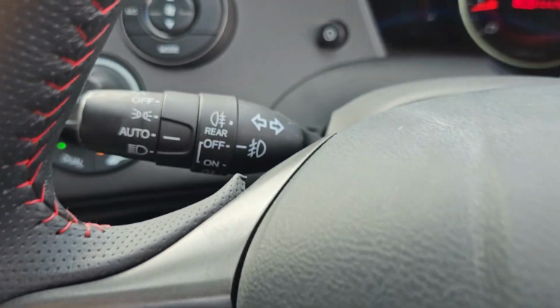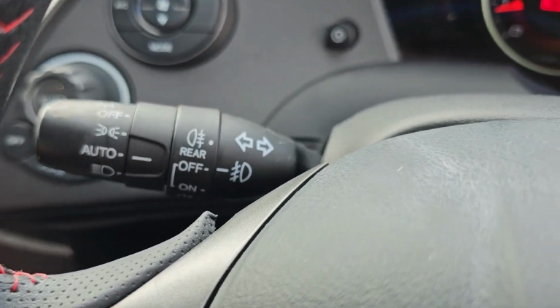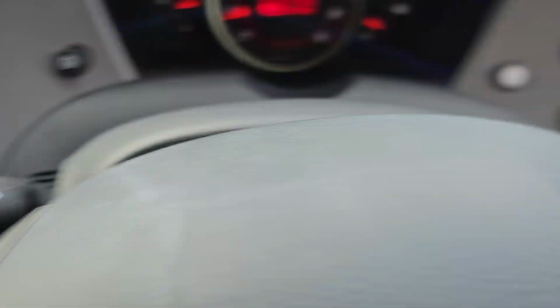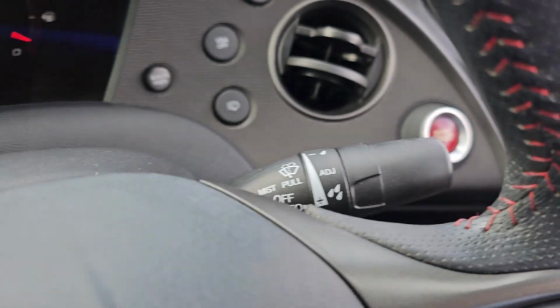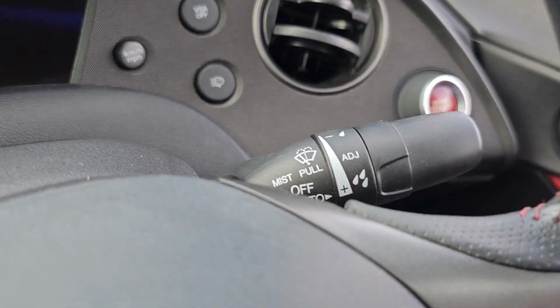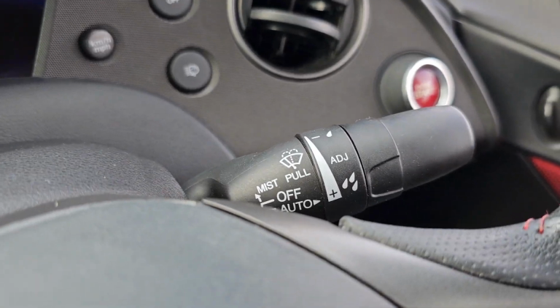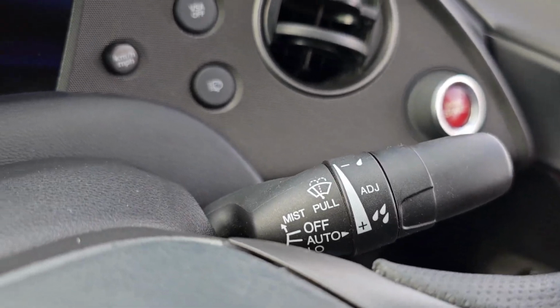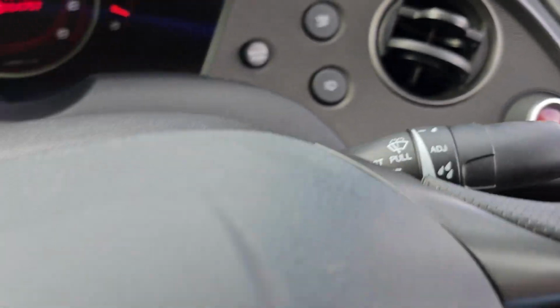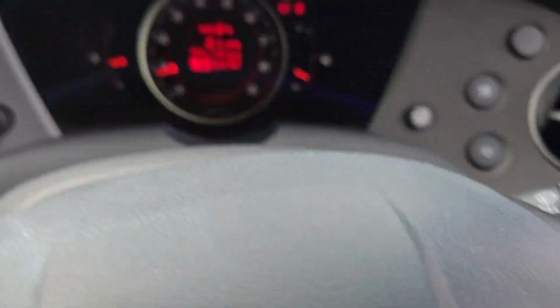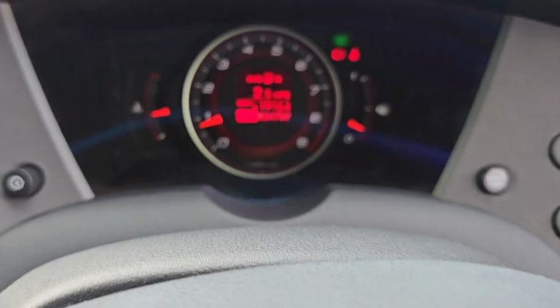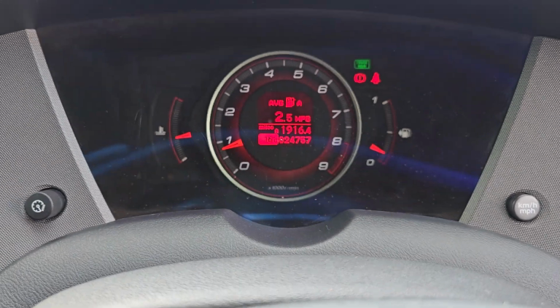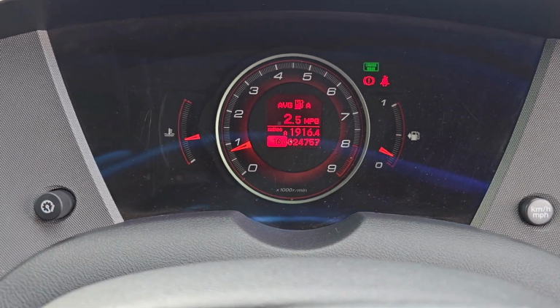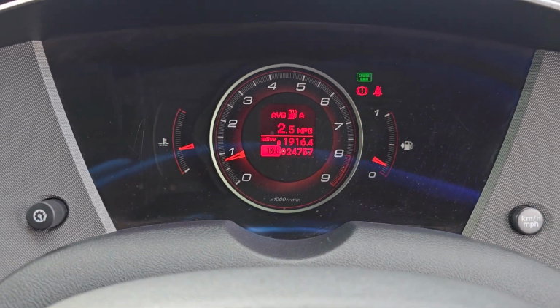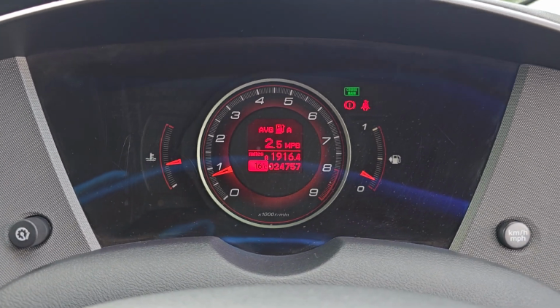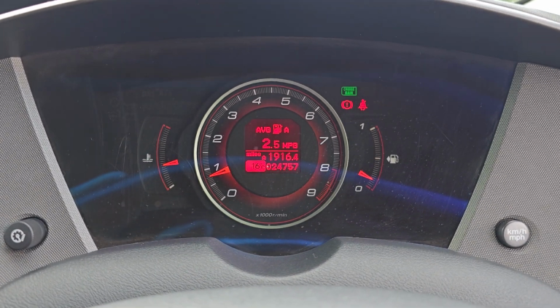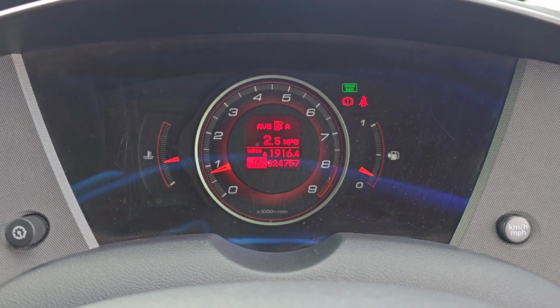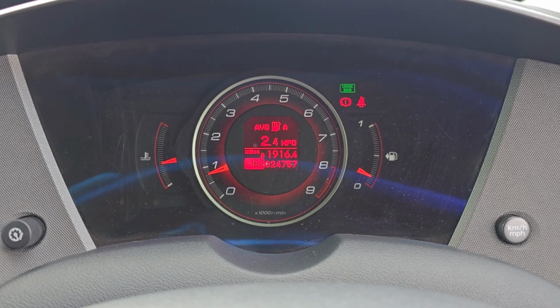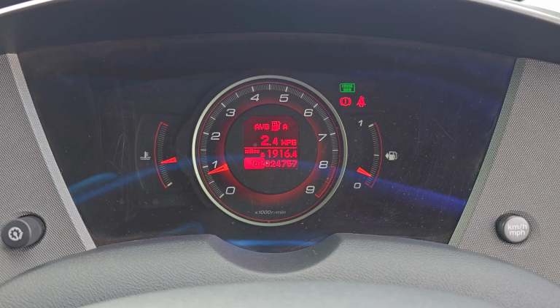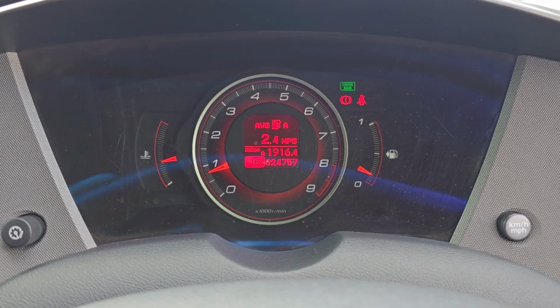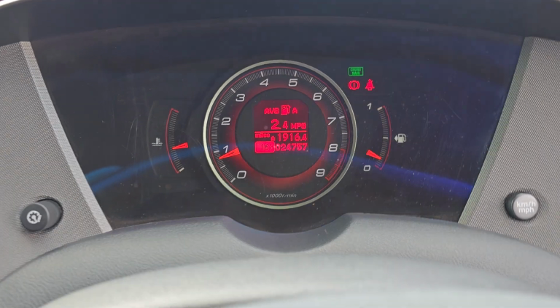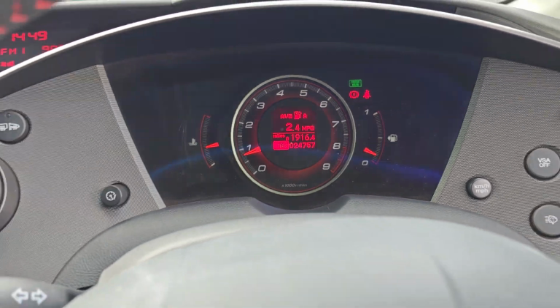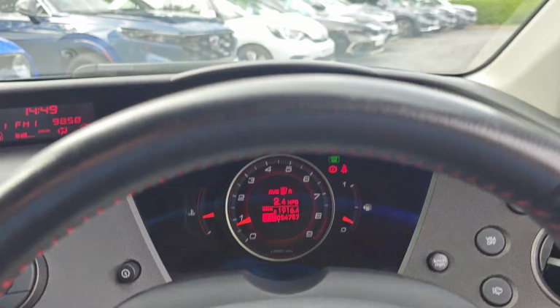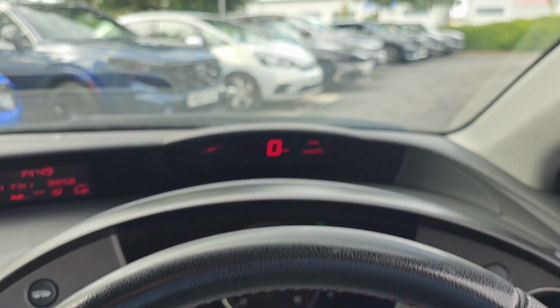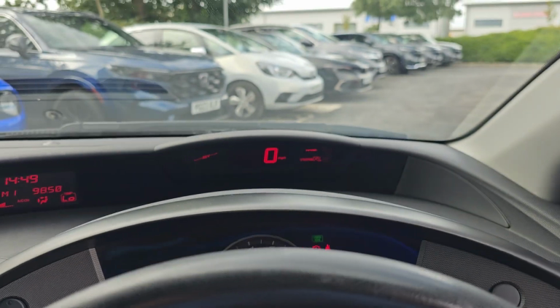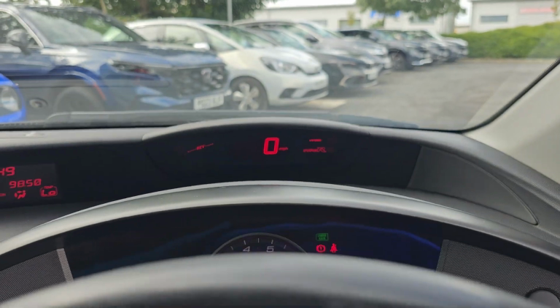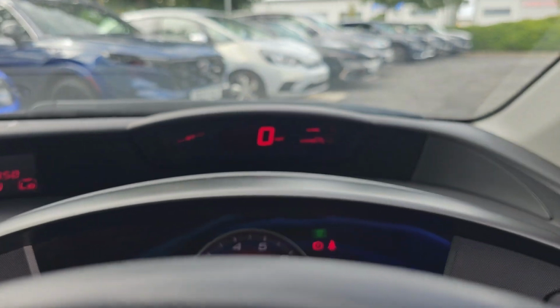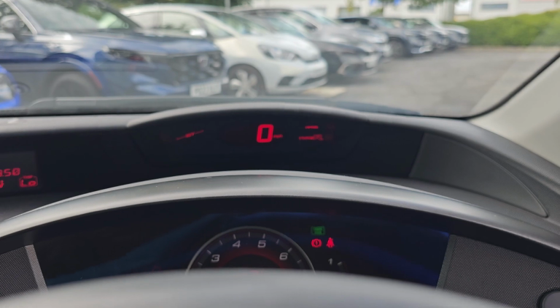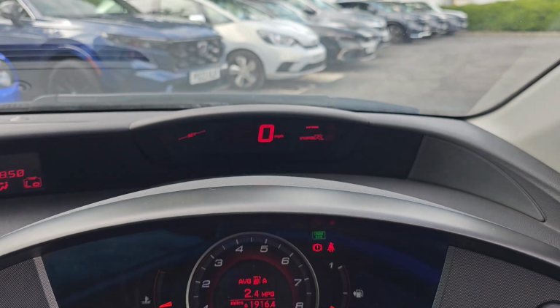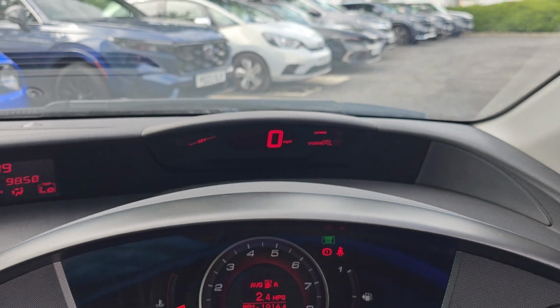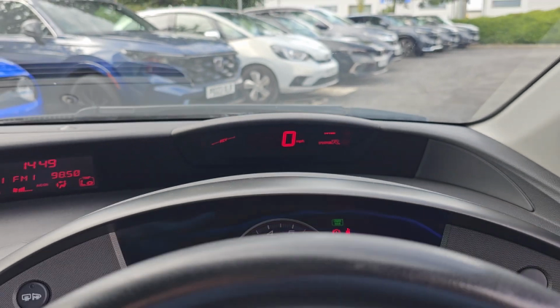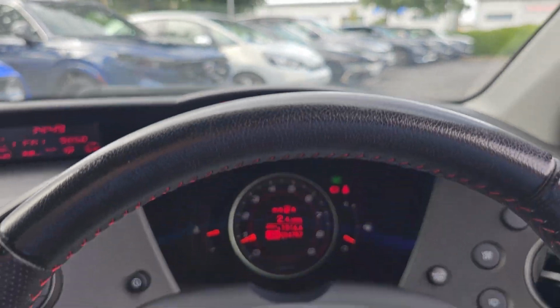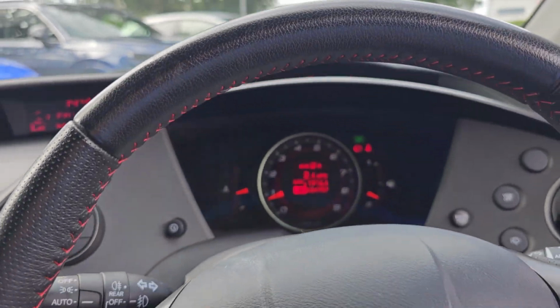You've got automatic headlights, automatic windscreen wipers, and as you can see this car has only done 24,757 miles. You've also got your nice Type R speedometer up at the top as well.